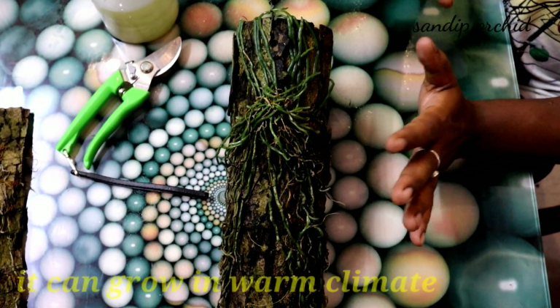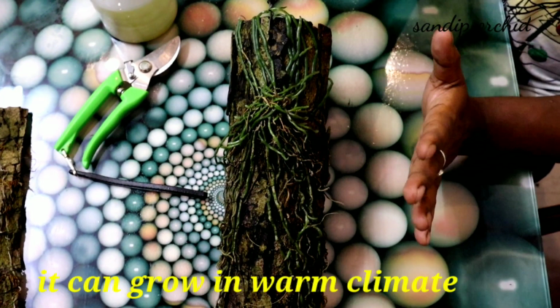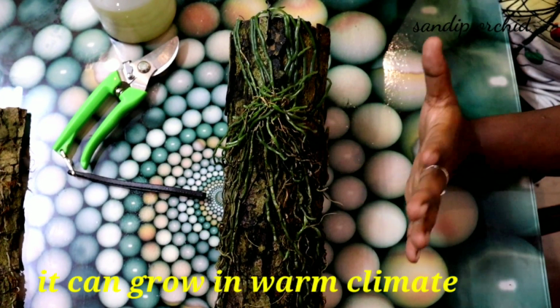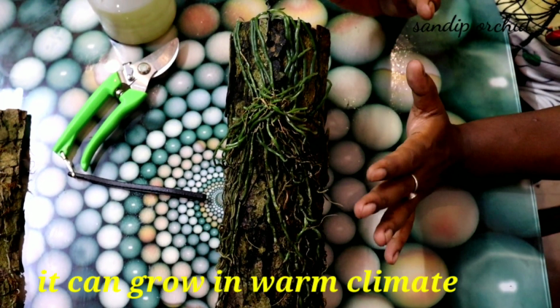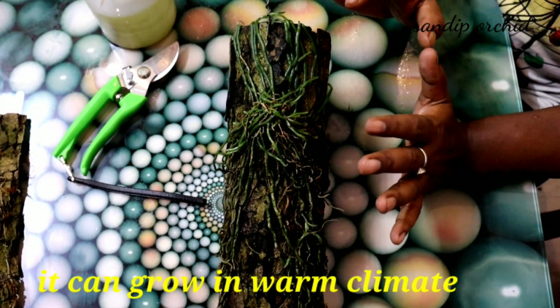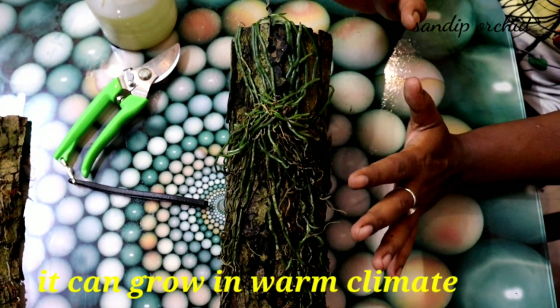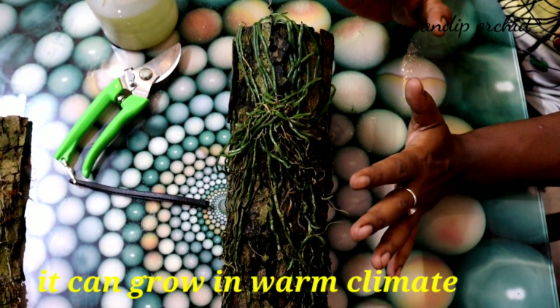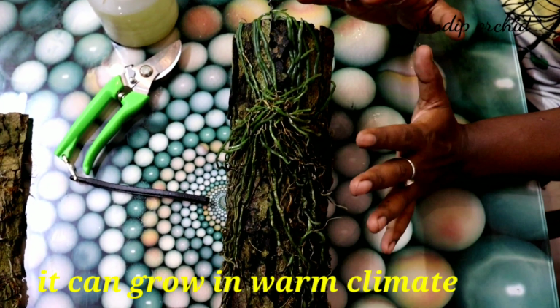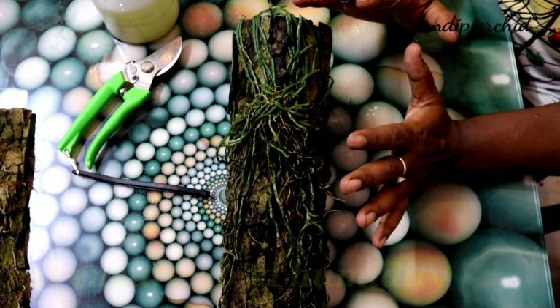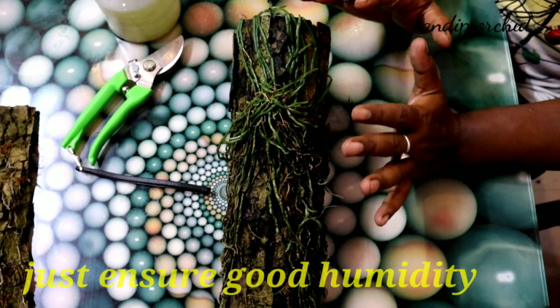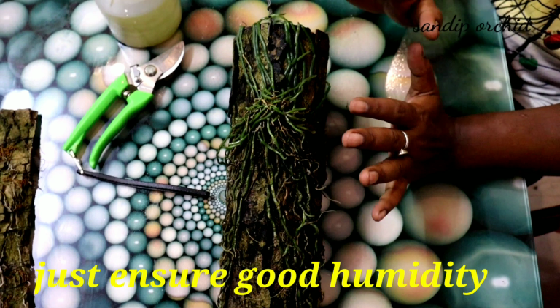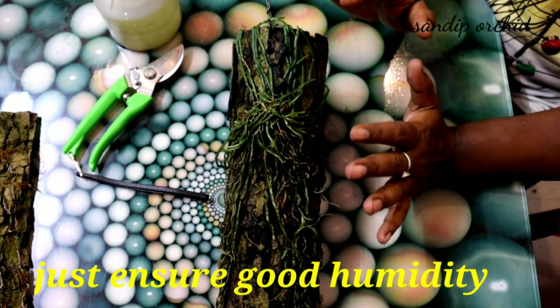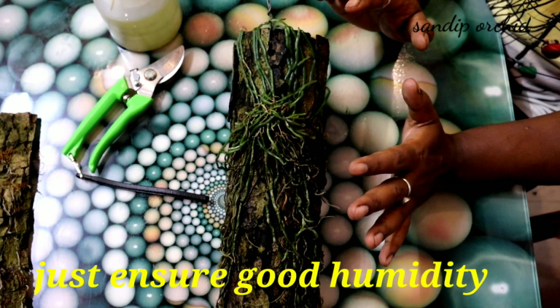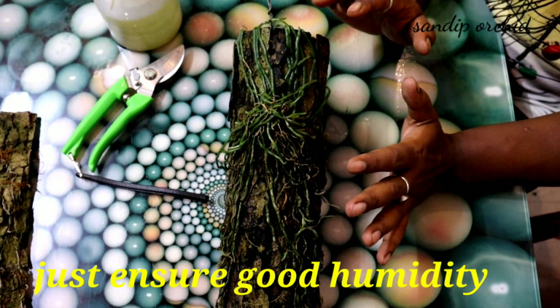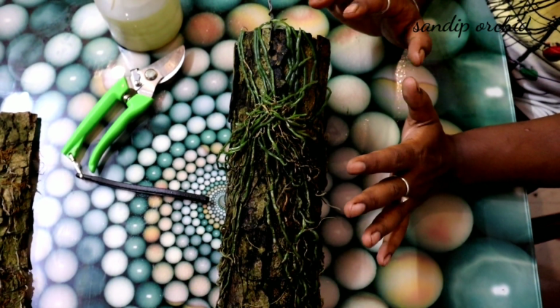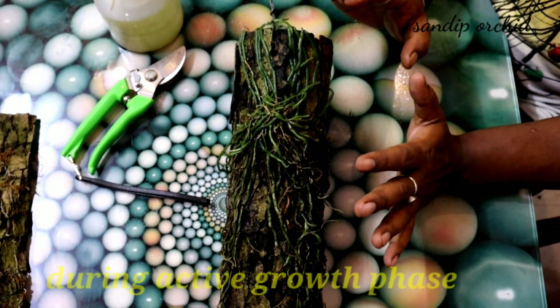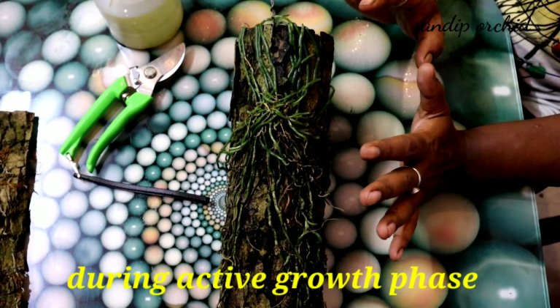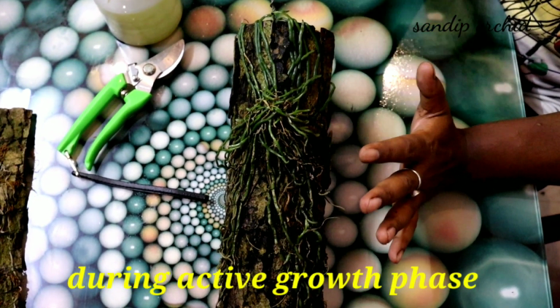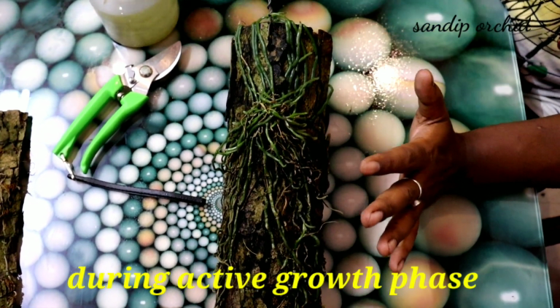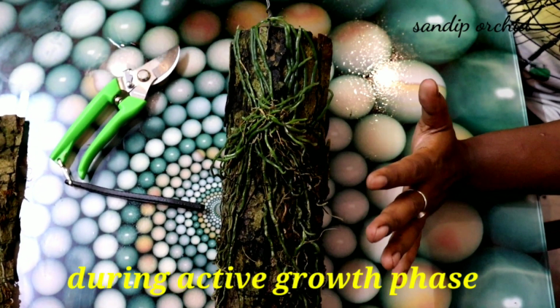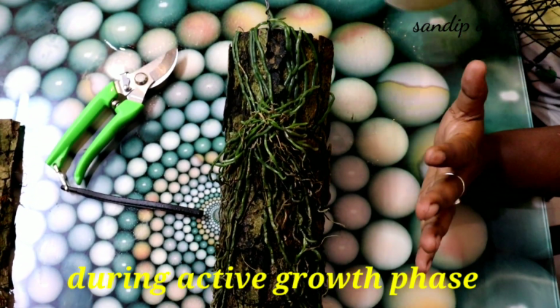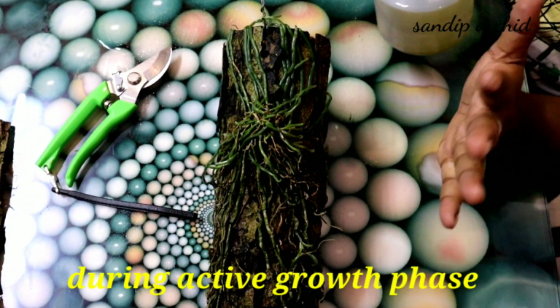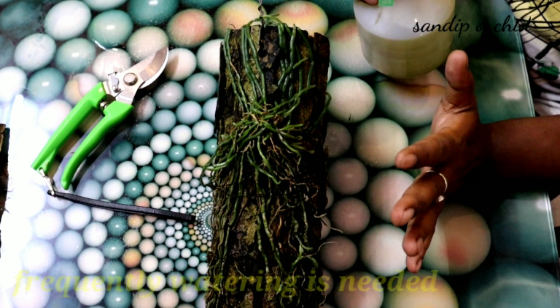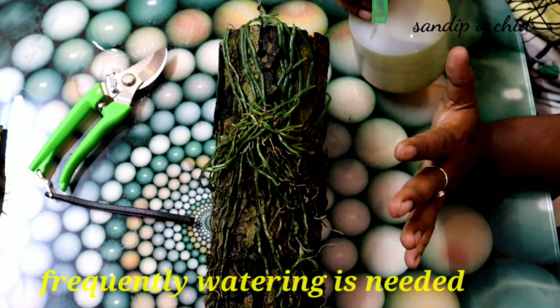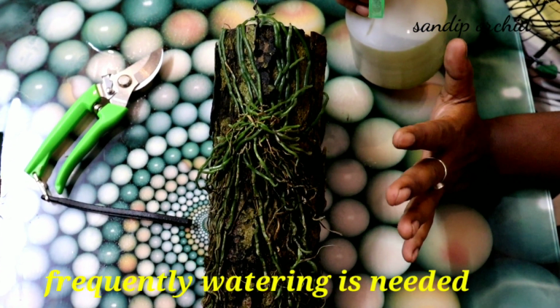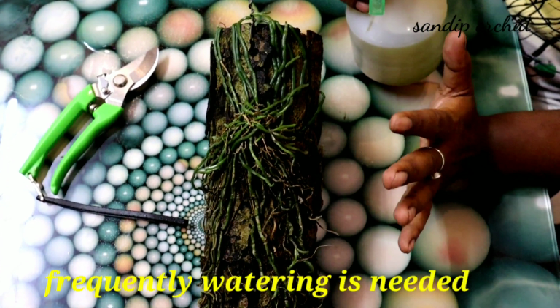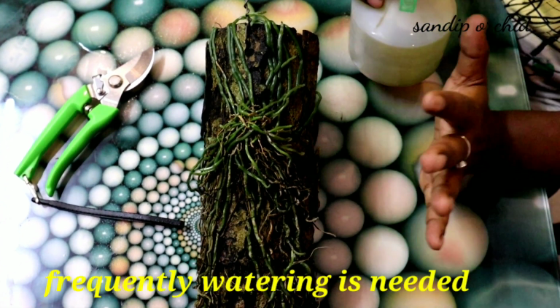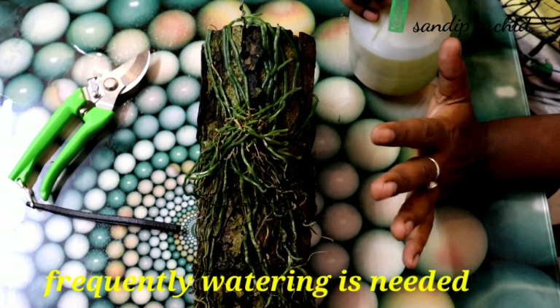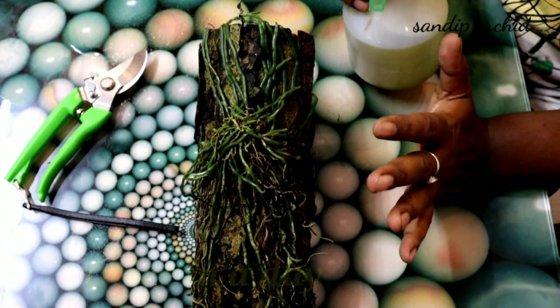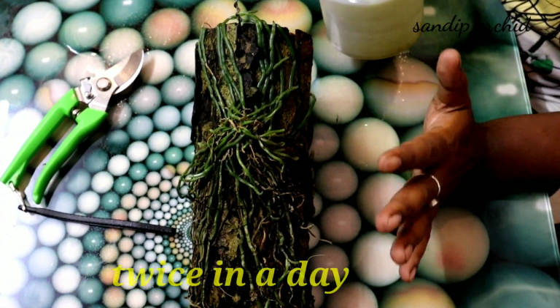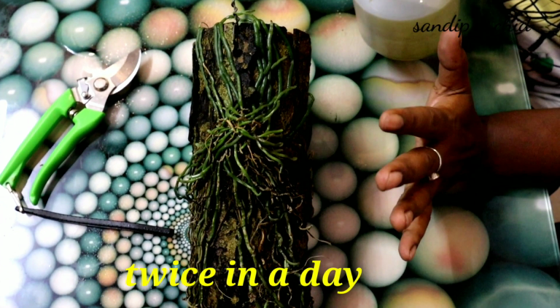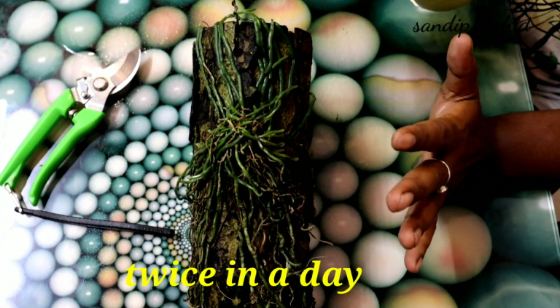It can grow in a warm climate. Just ensure good humidity during the active growth phase. Frequent watering is needed — twice a day or more, depending on your climate.